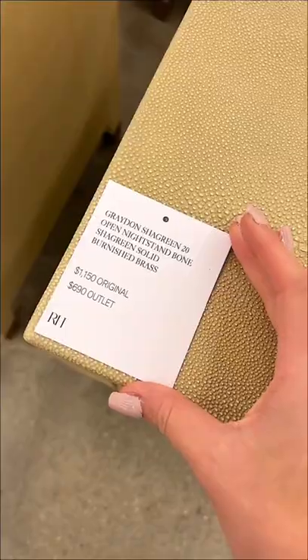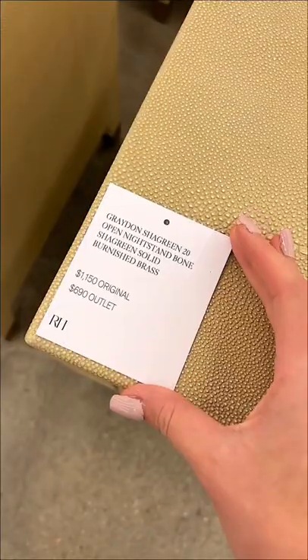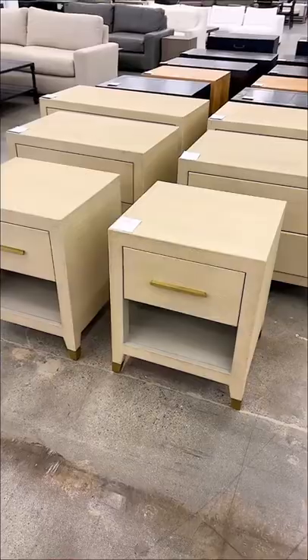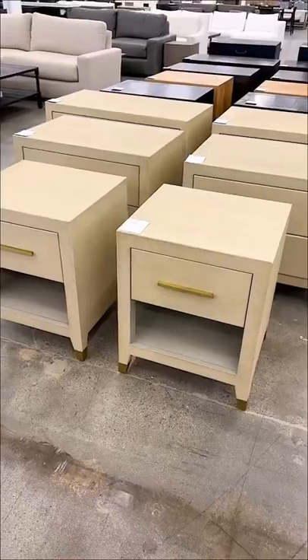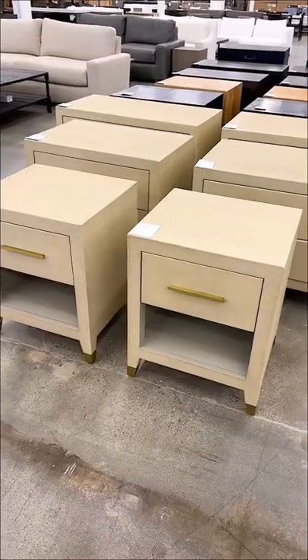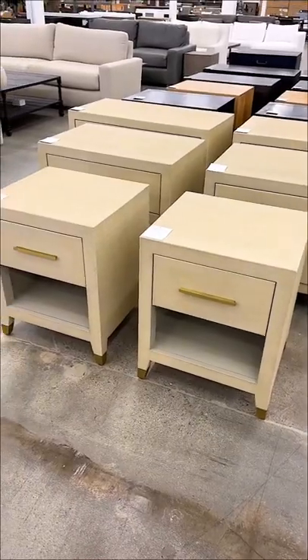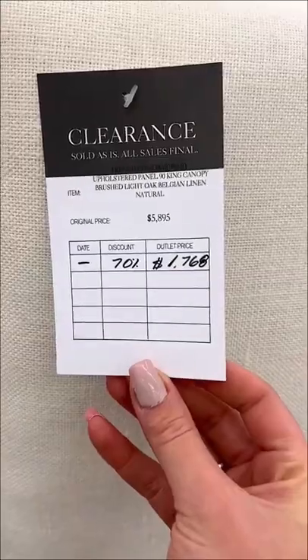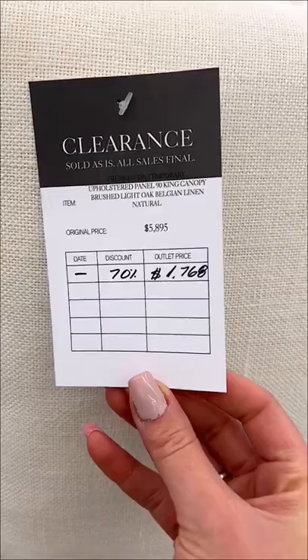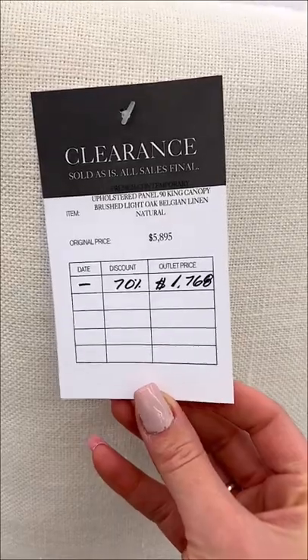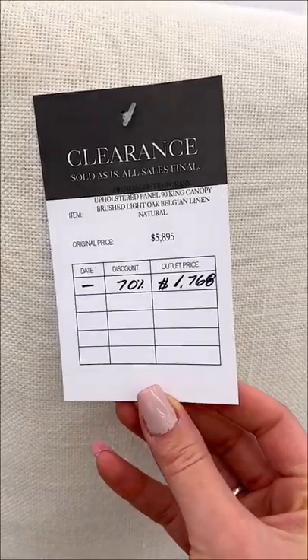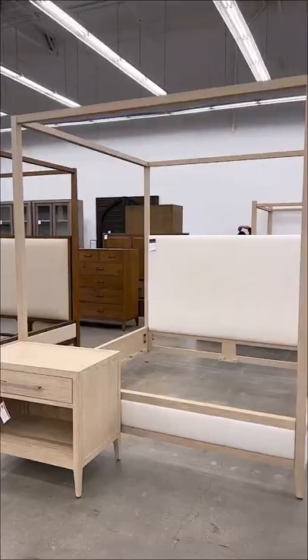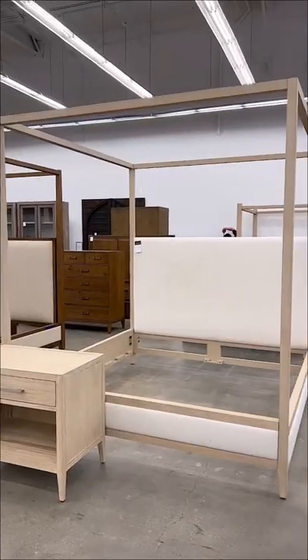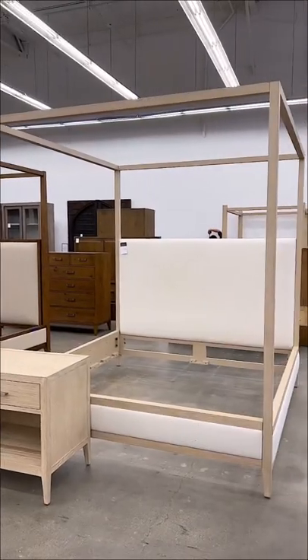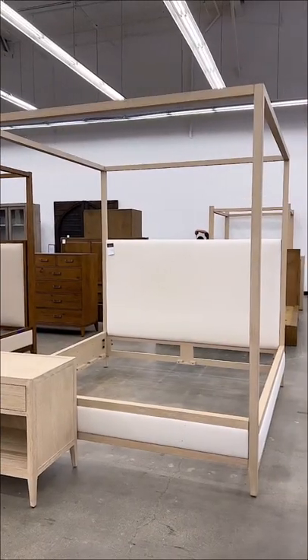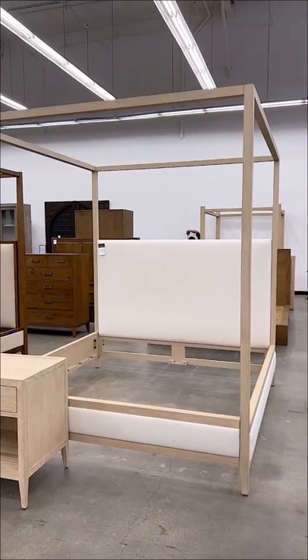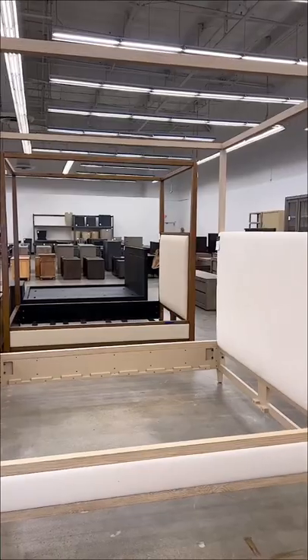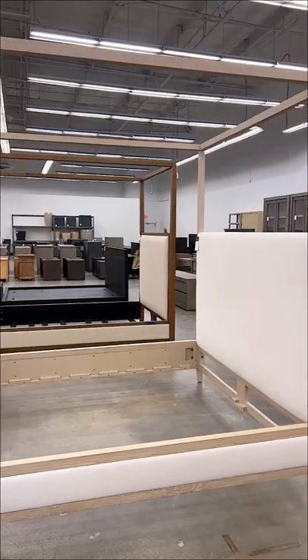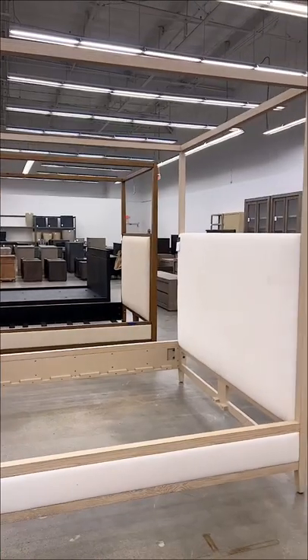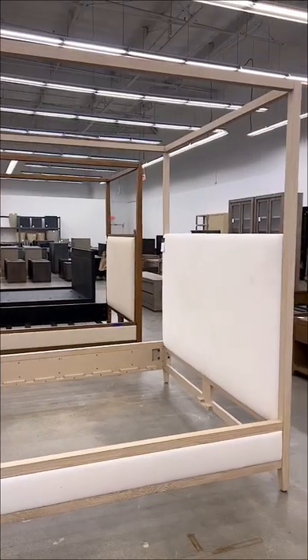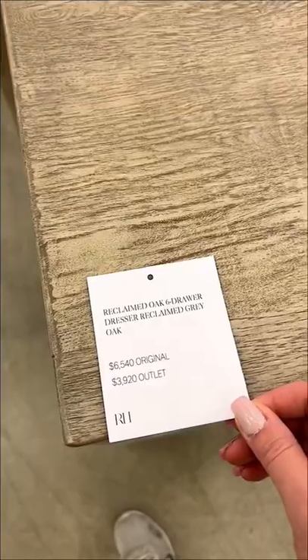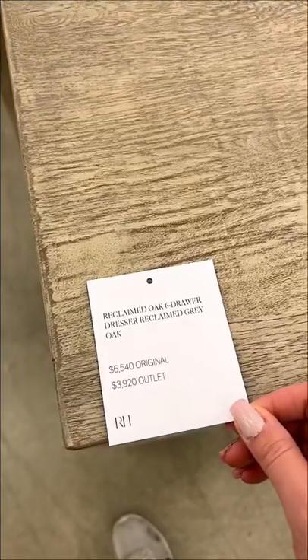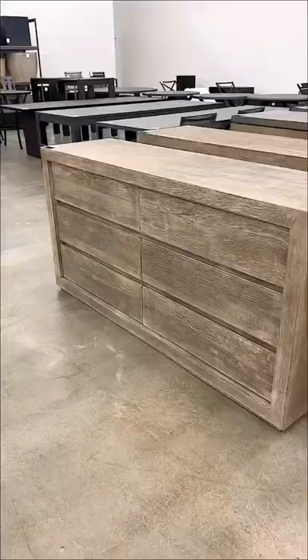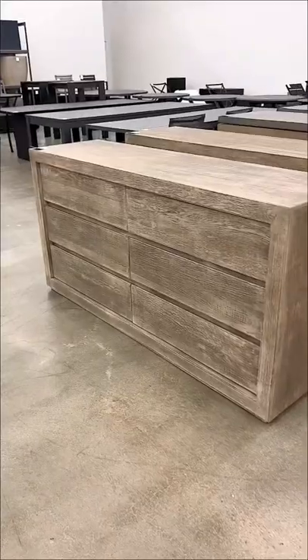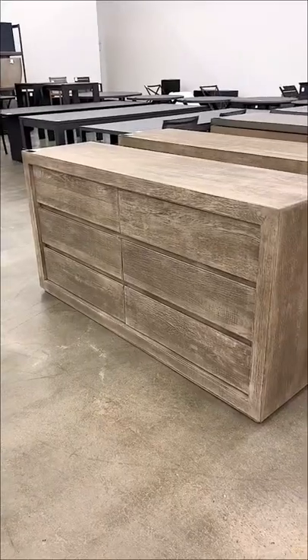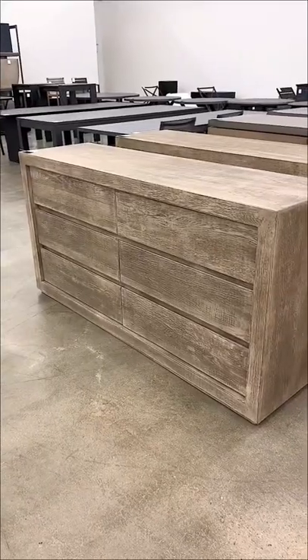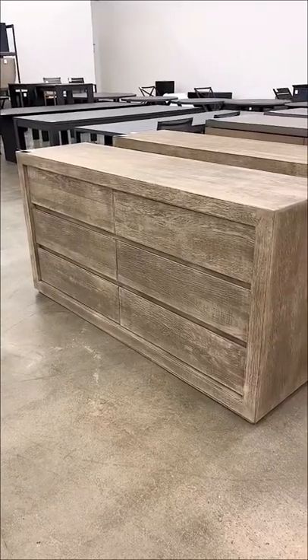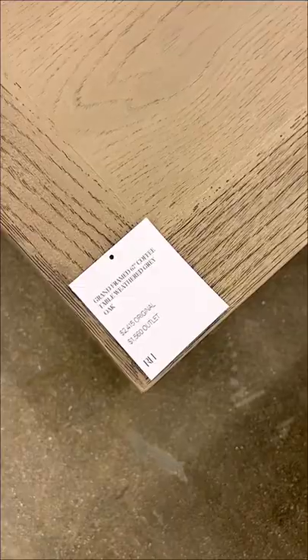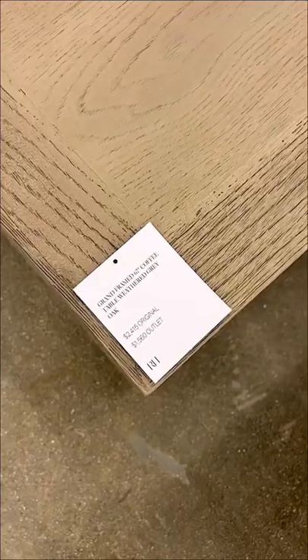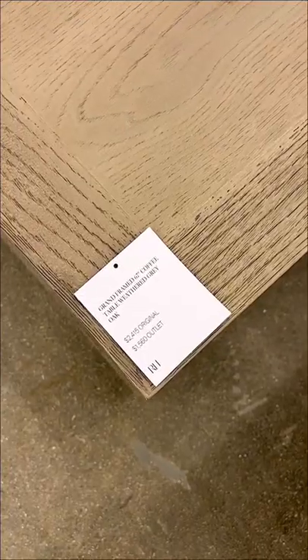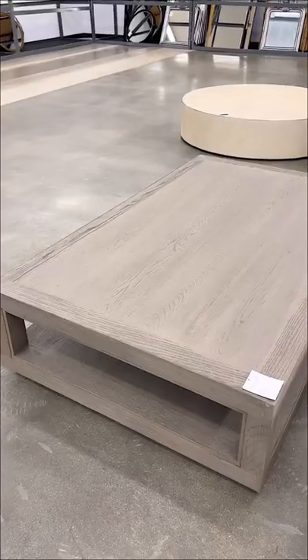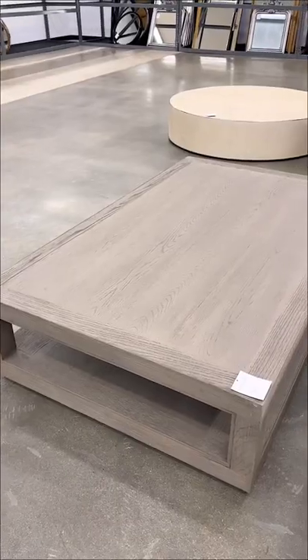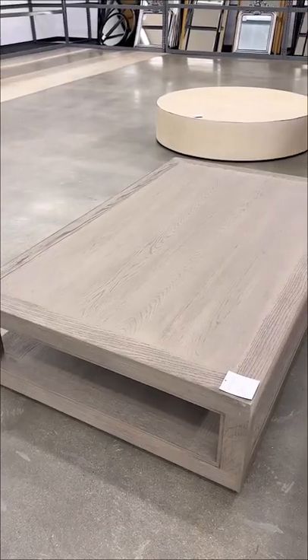These nightstands were 50% off. One of my favorite finds was this bed frame for 70% off. This dresser was almost 50% off the original price, and so was this coffee table.